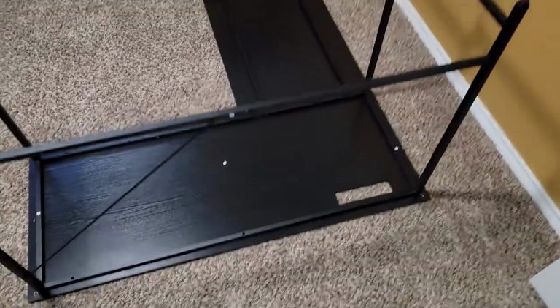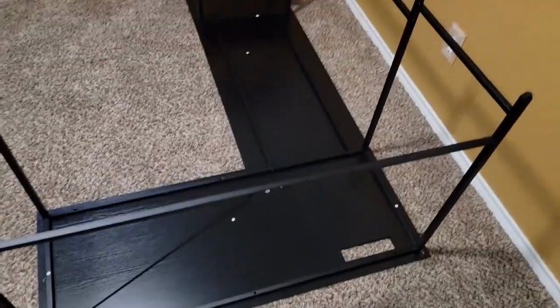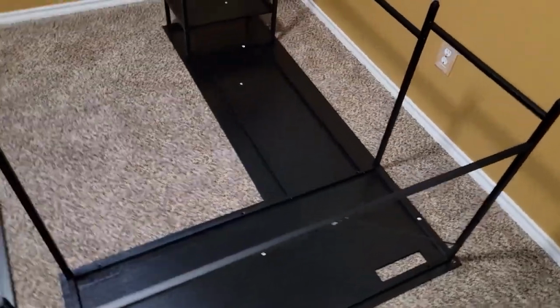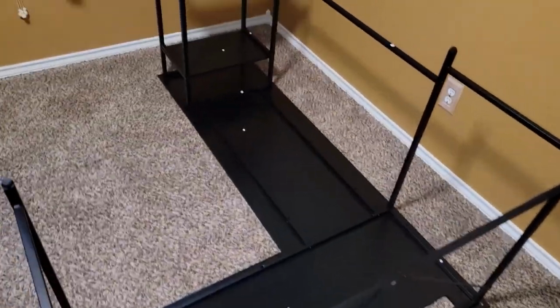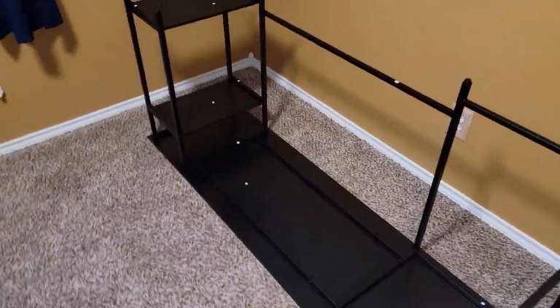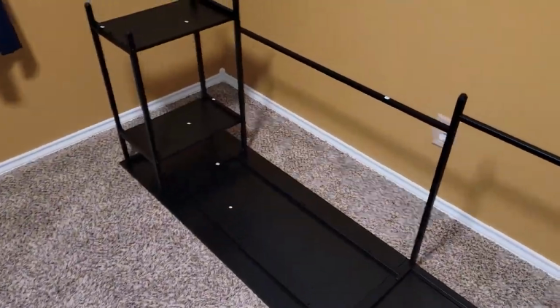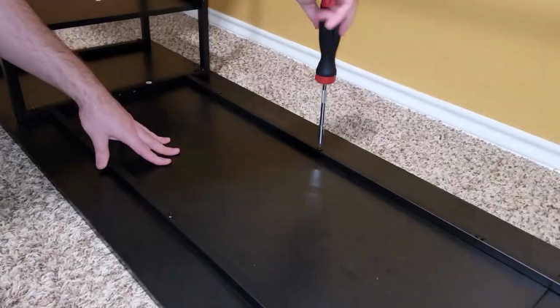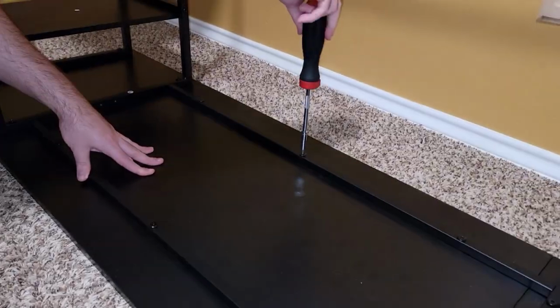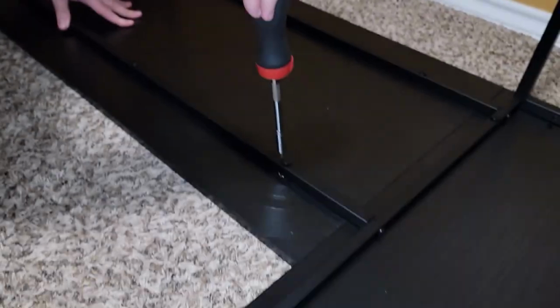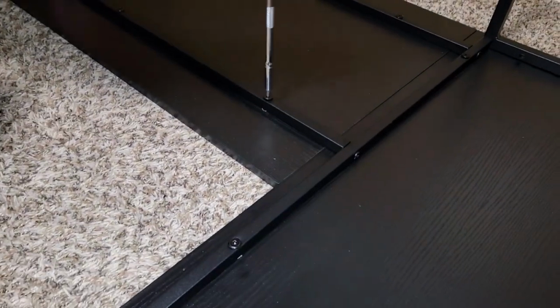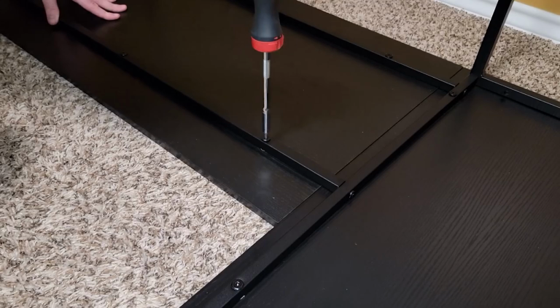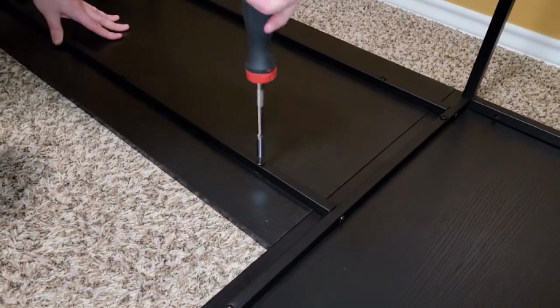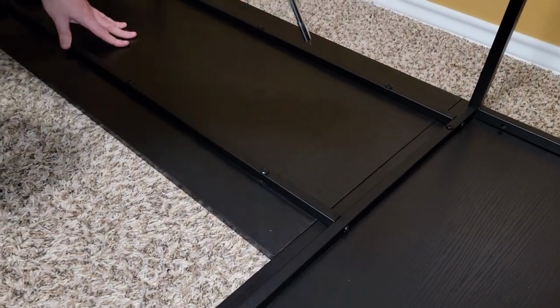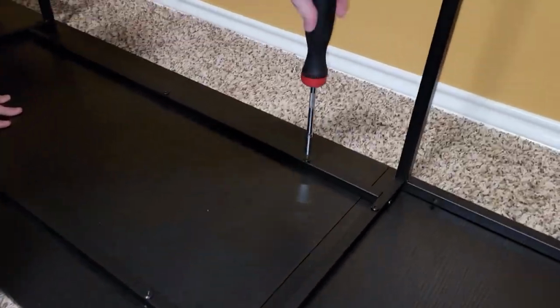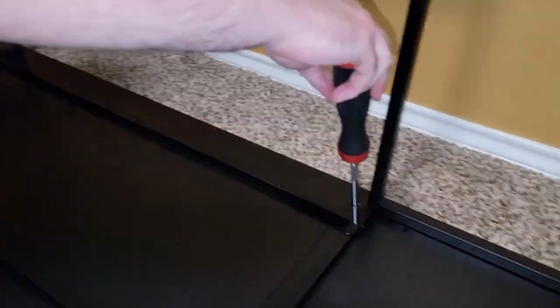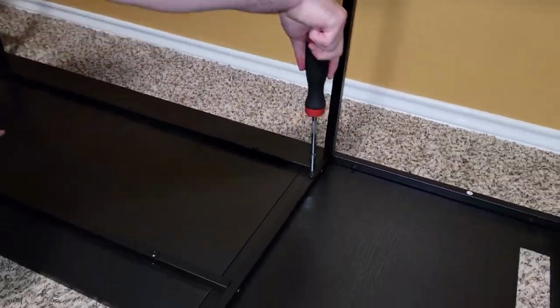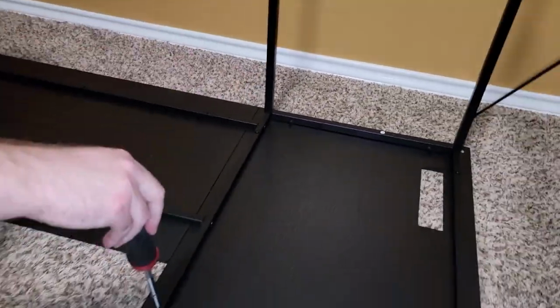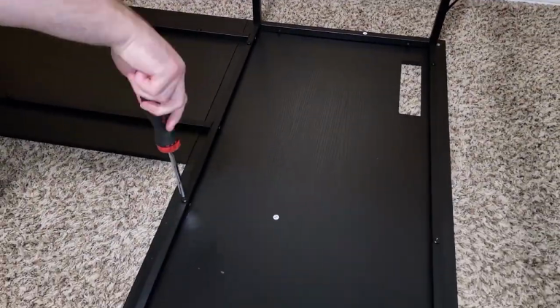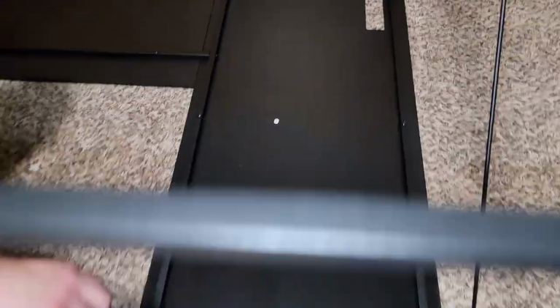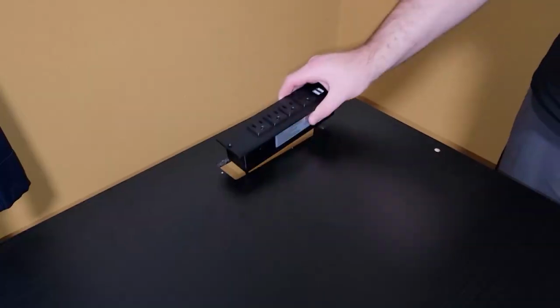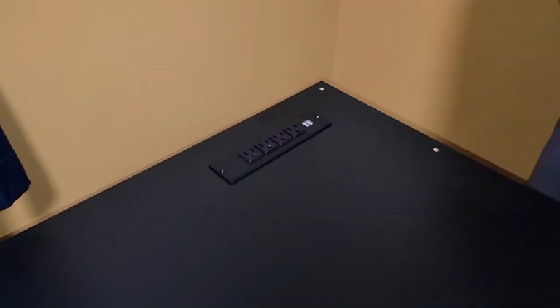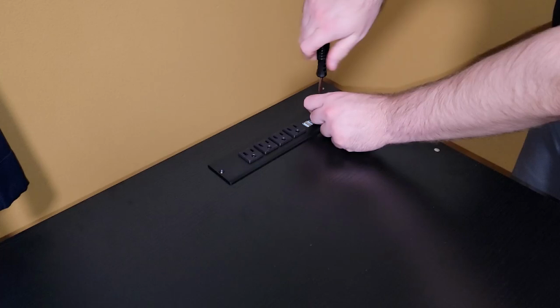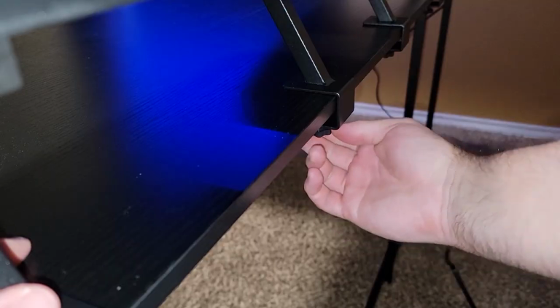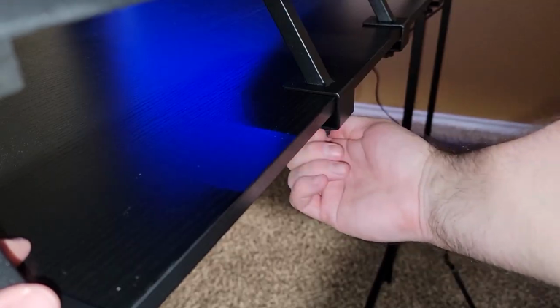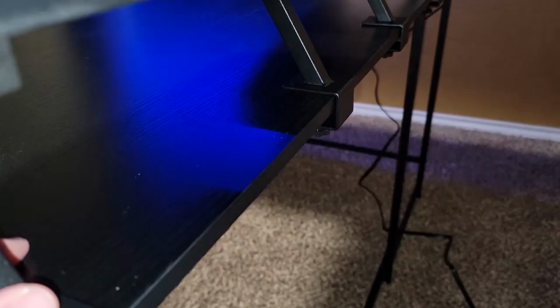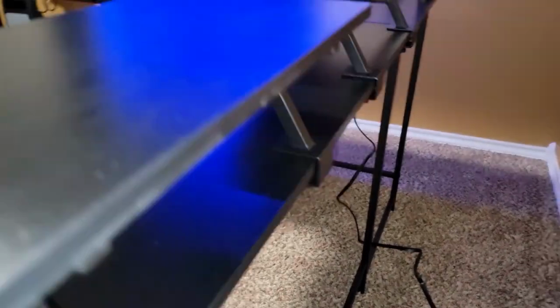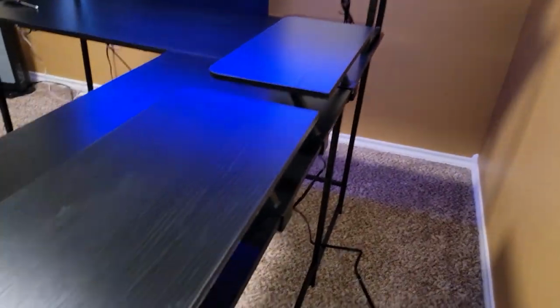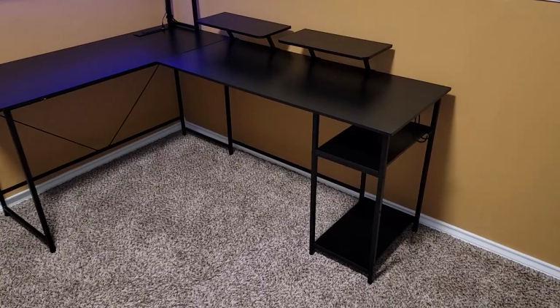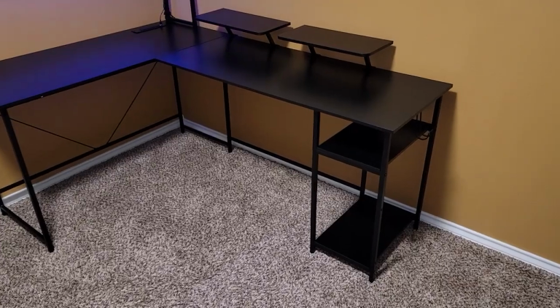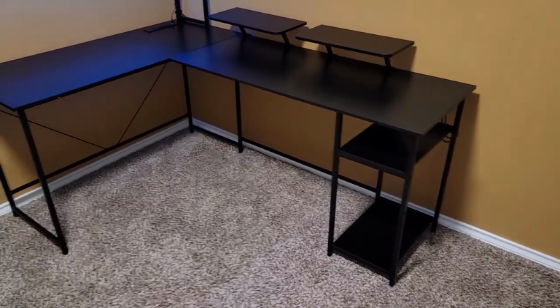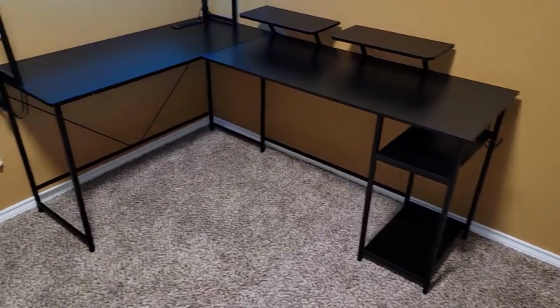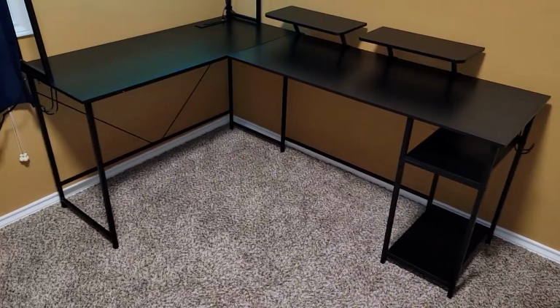If you do this, you will most likely need another person to help you flip the table back over. So after attaching the desk to the frame, we flipped it right side up and I attached the electrical outlets, the top shelving unit, the two monitor stands, and the two headphone hooks that this desk comes with.